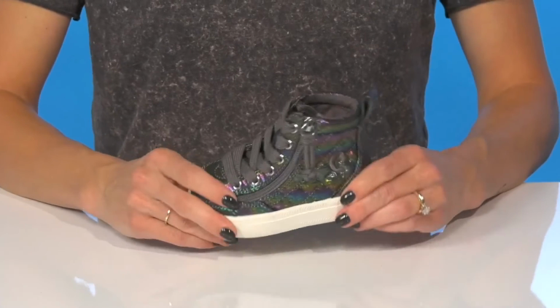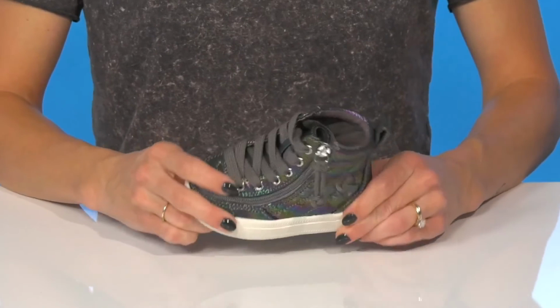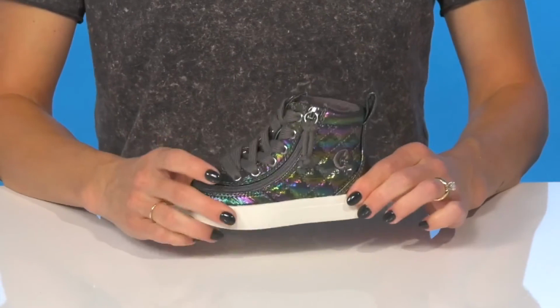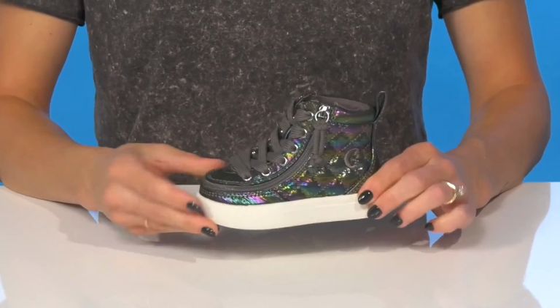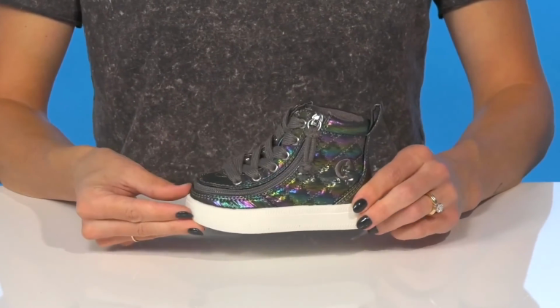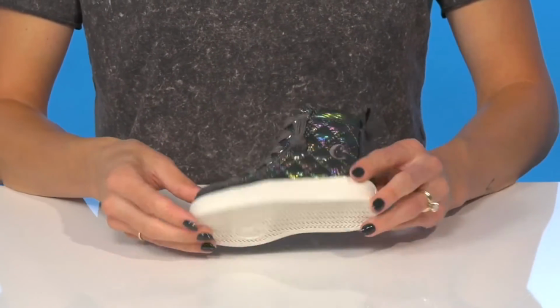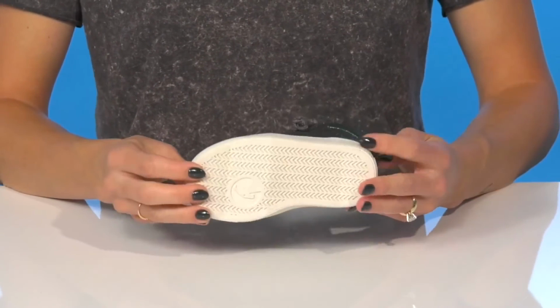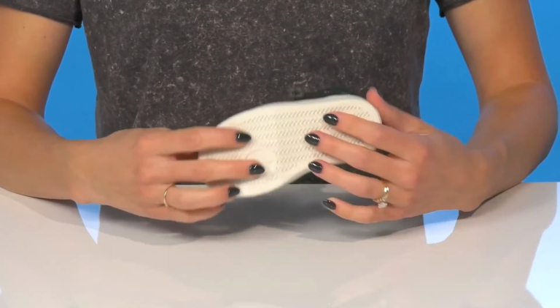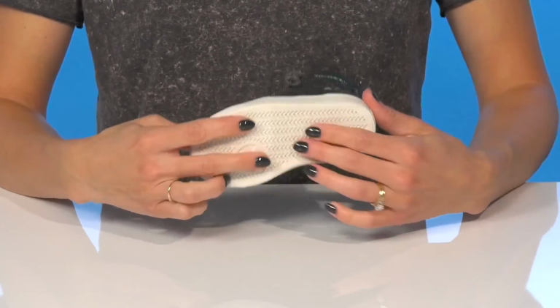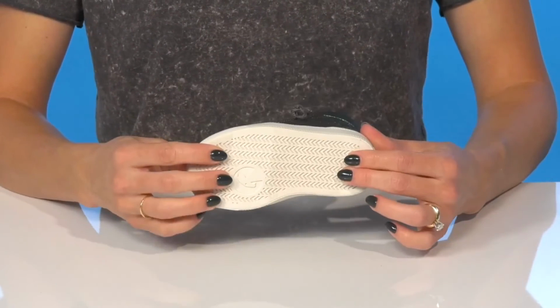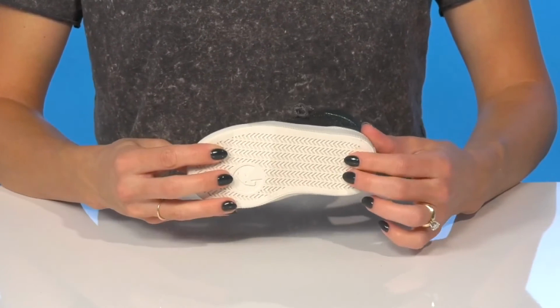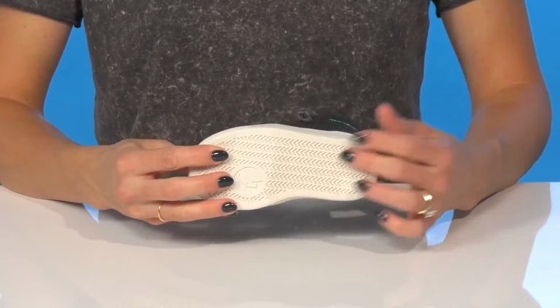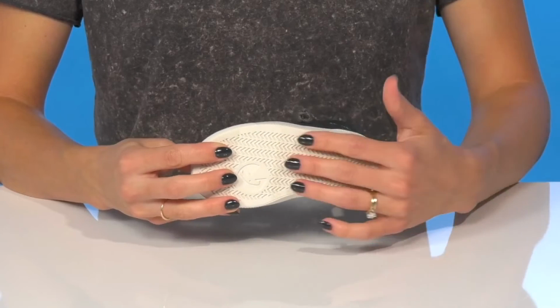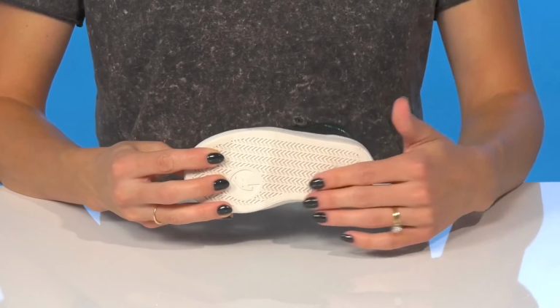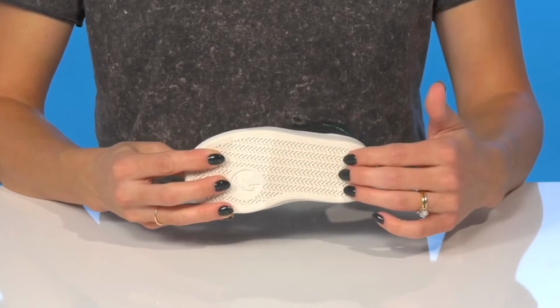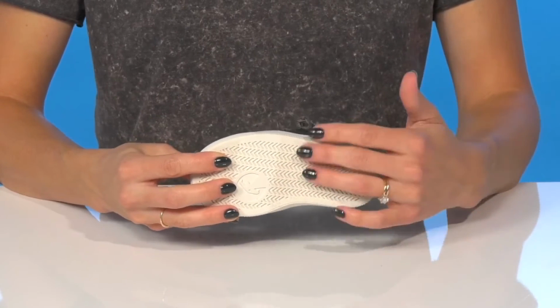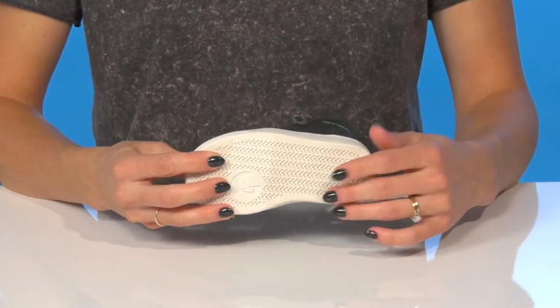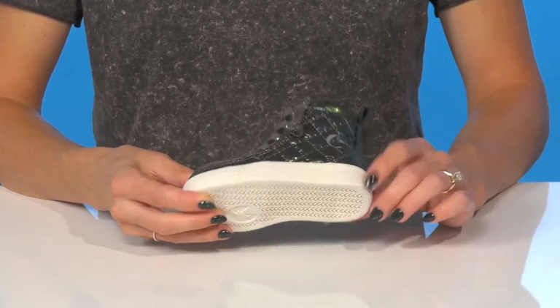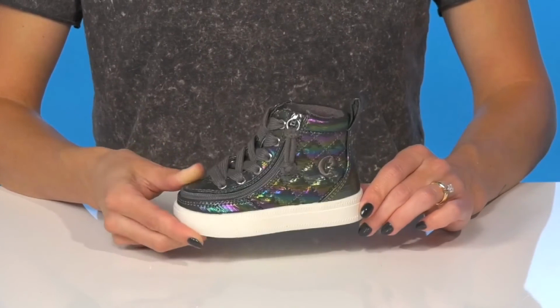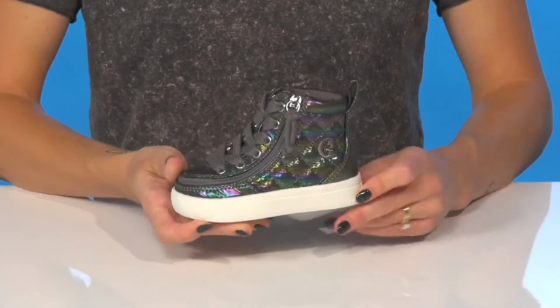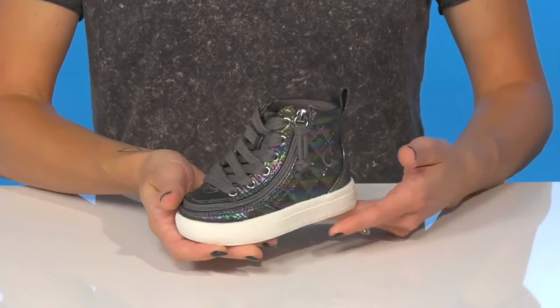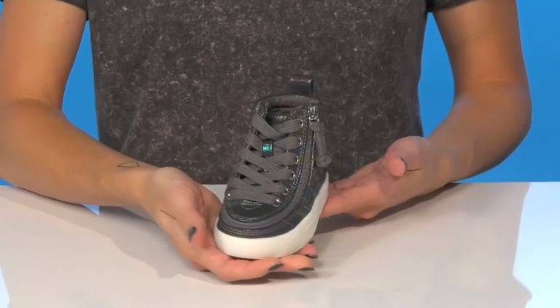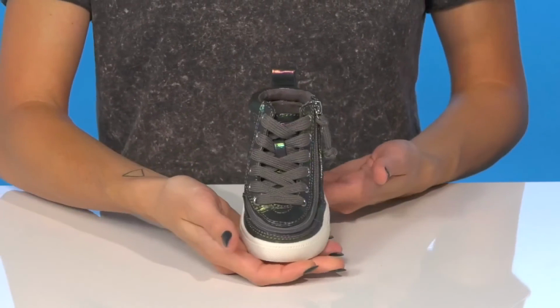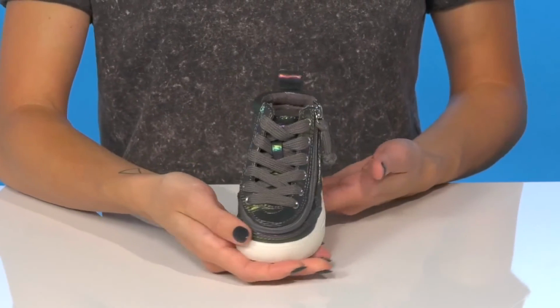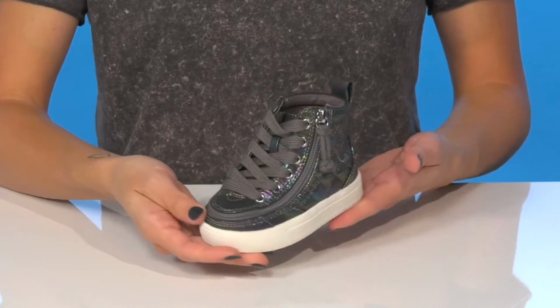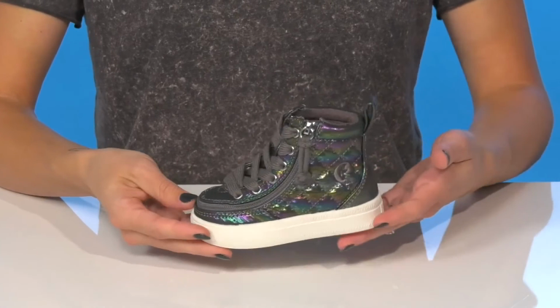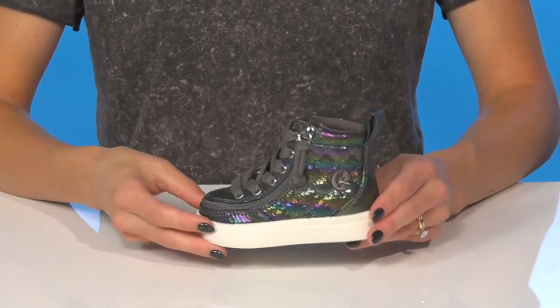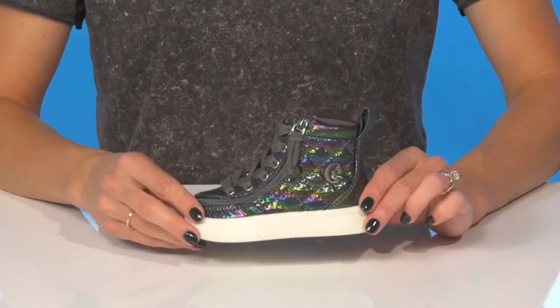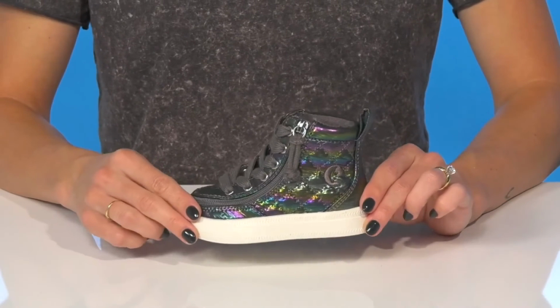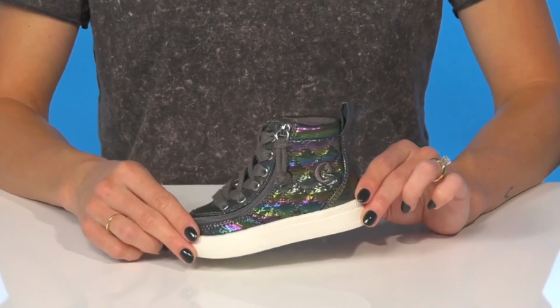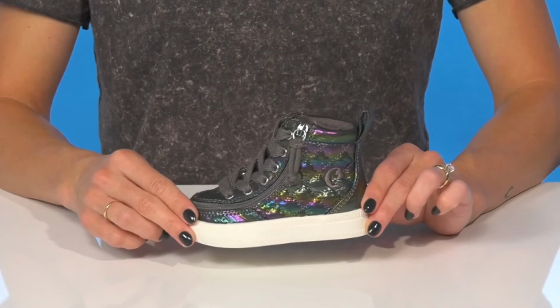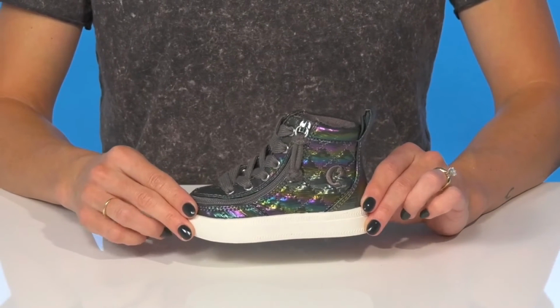These have a flexible, lightweight feel to them and they sit on top of a sweet outsole — it's rubber and has some flocking to help with traction under their feet. I think these will look really cute styled with a pair of denim jean shorts and a graphic tee.